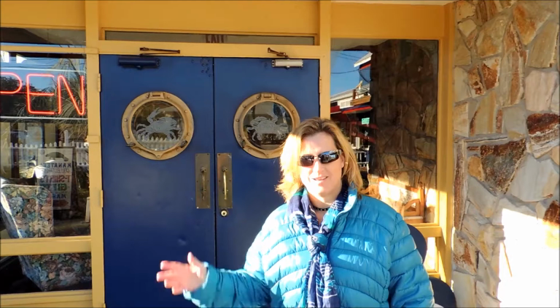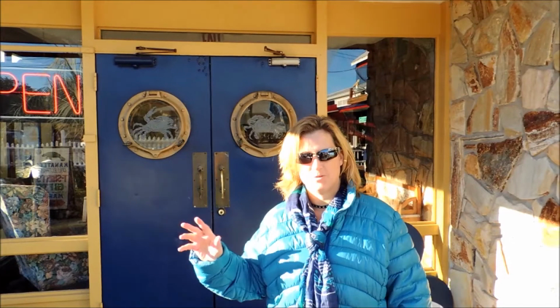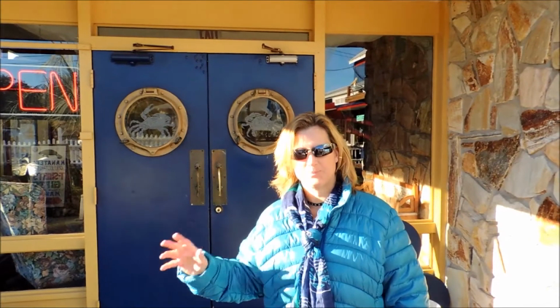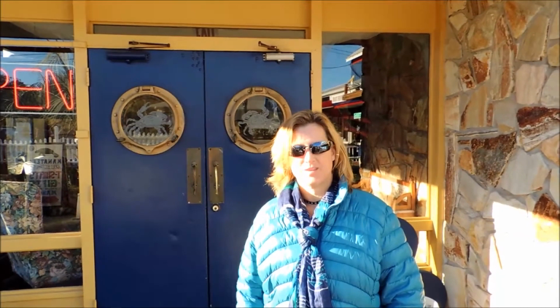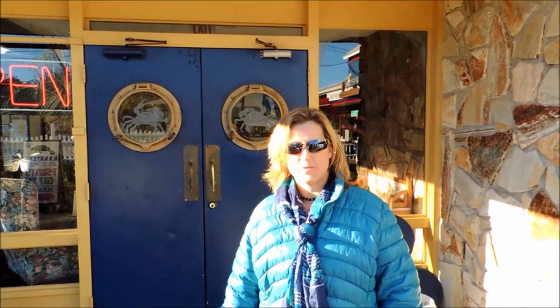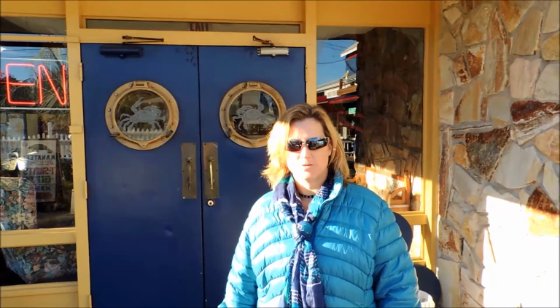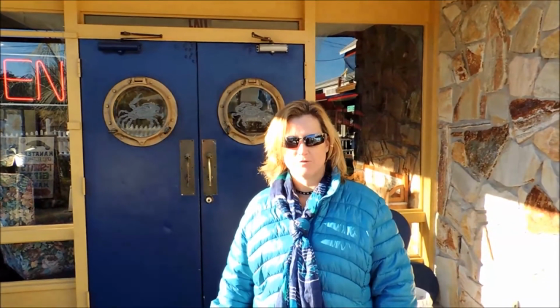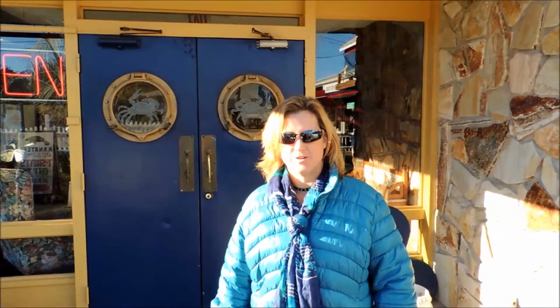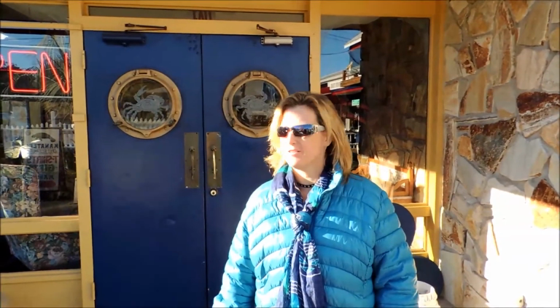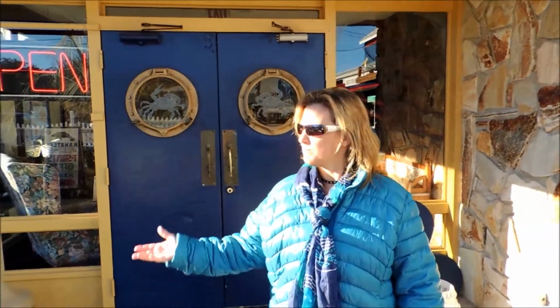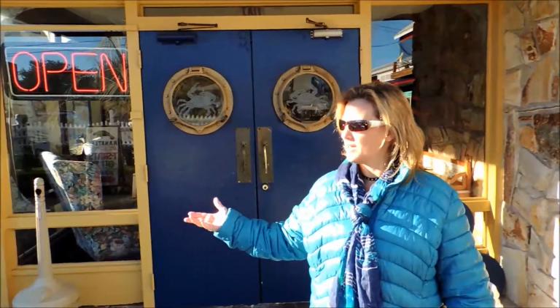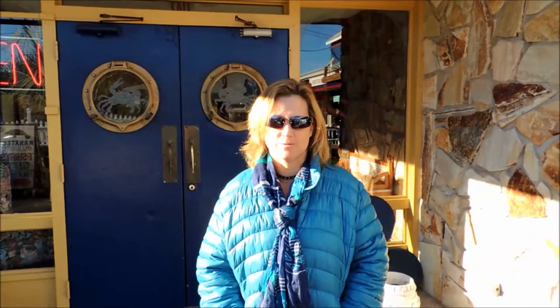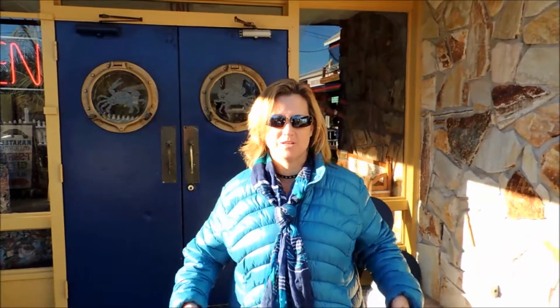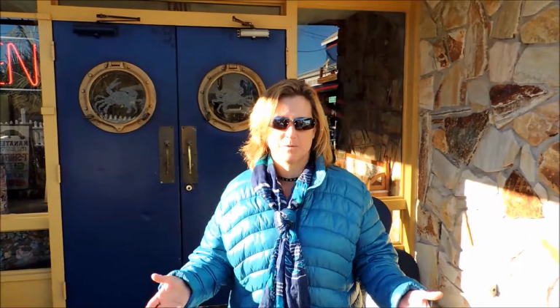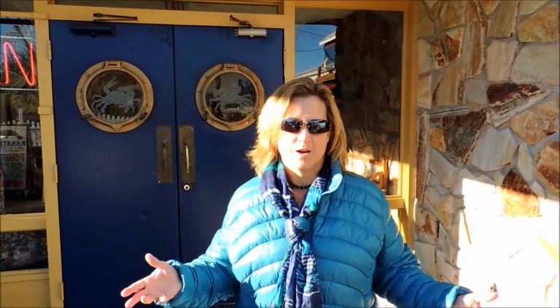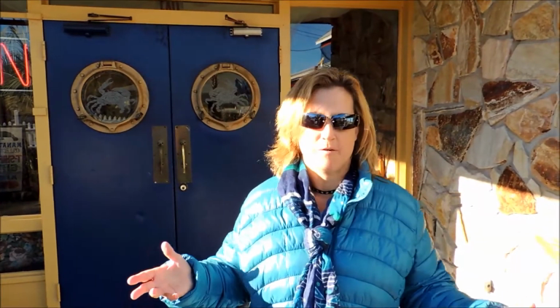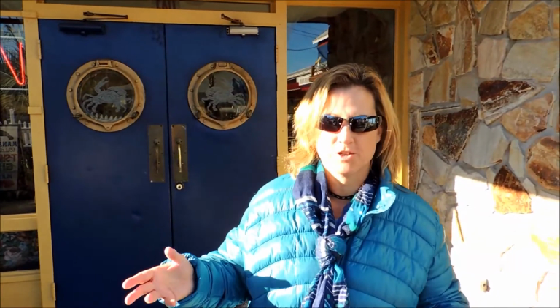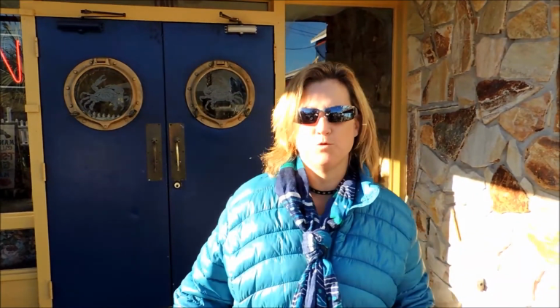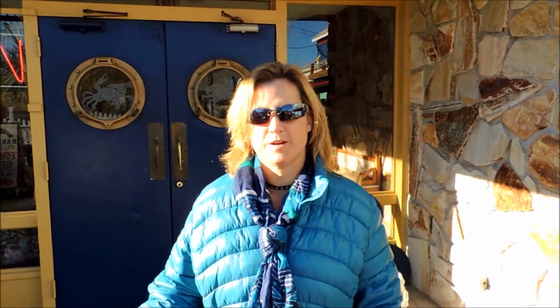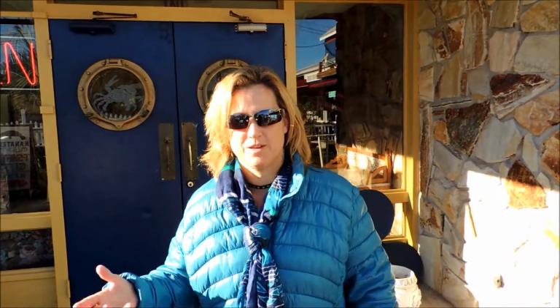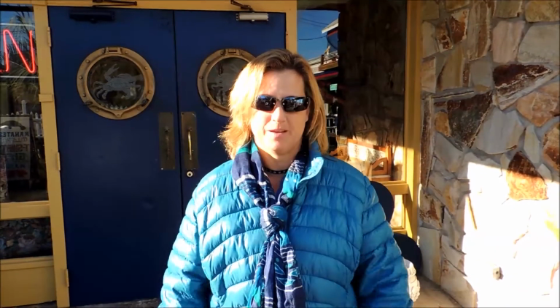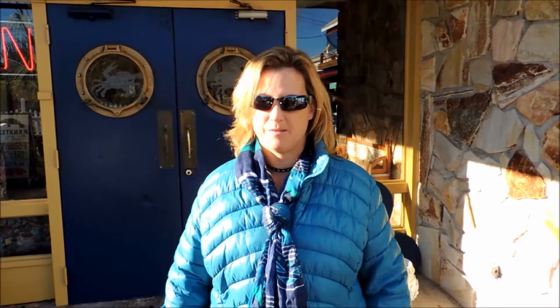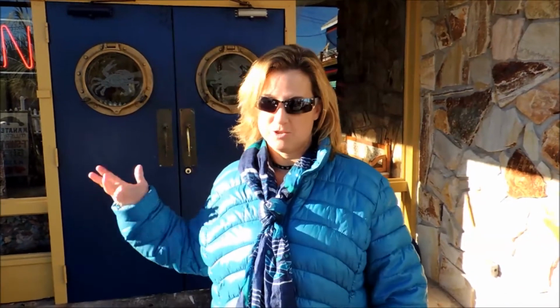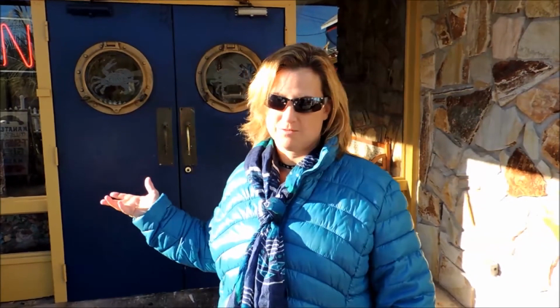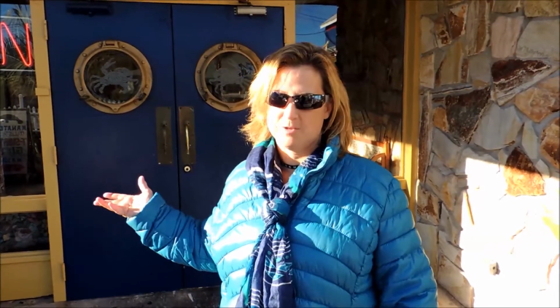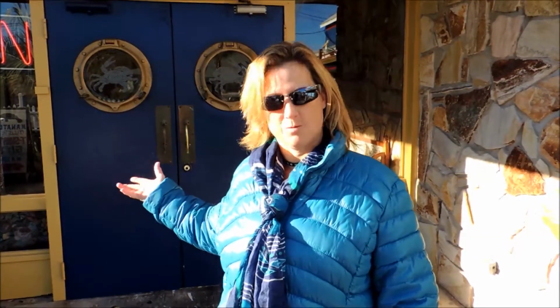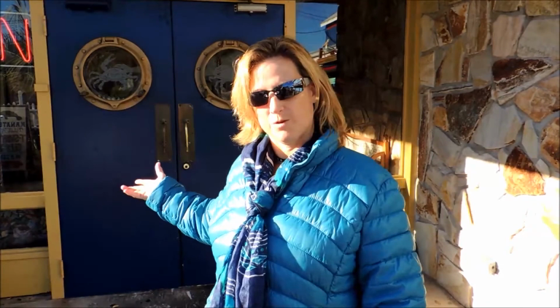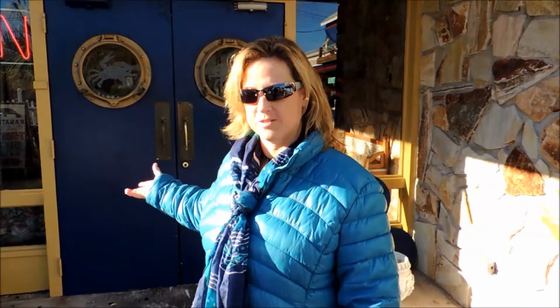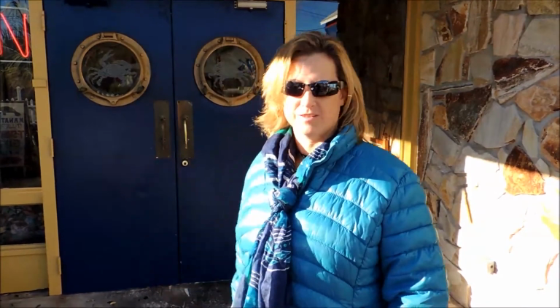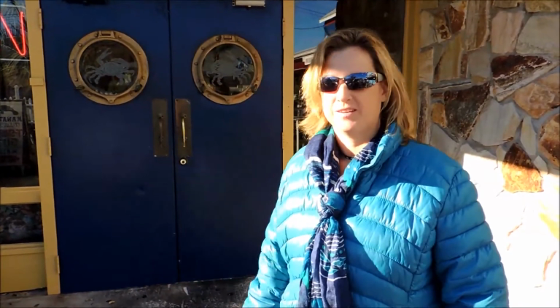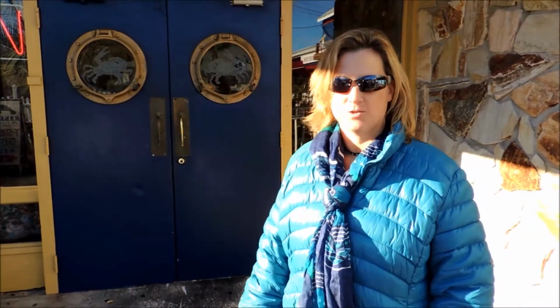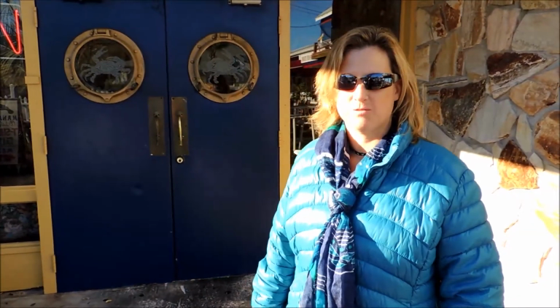Hi, YouTube. I'm here in Homosassa, Florida today, and we're going to be eating some fresh blue crabs. They make delicious crabs here, so we're going to go ahead inside and enjoy ourselves.